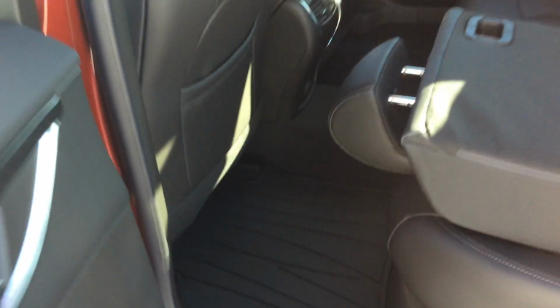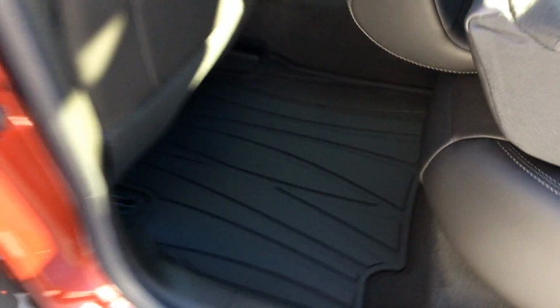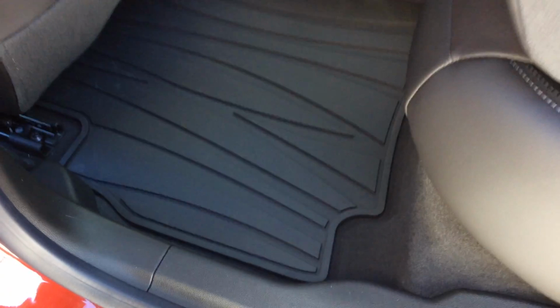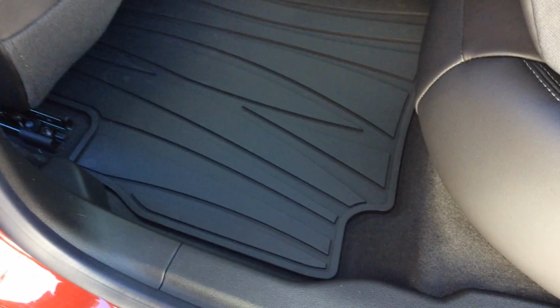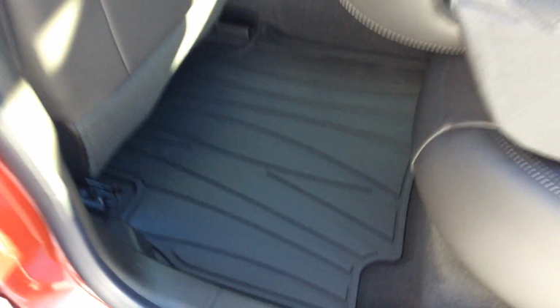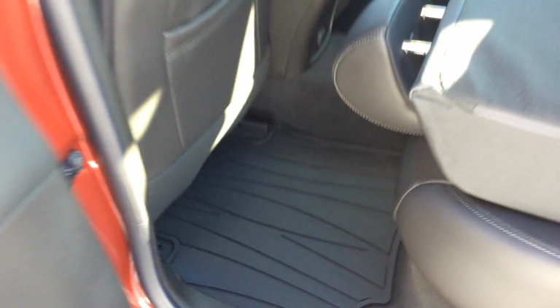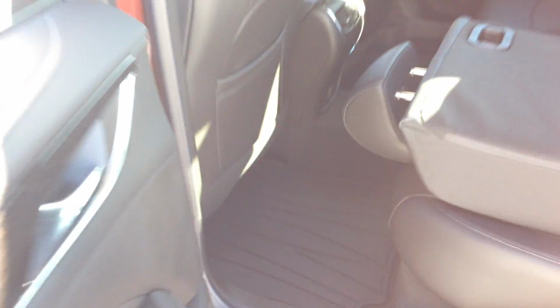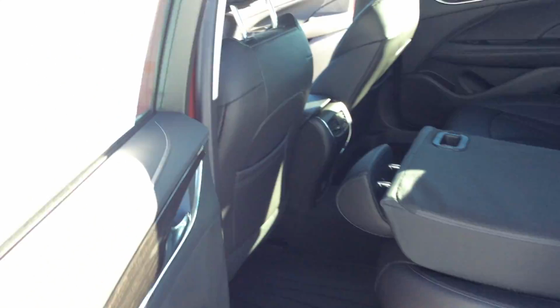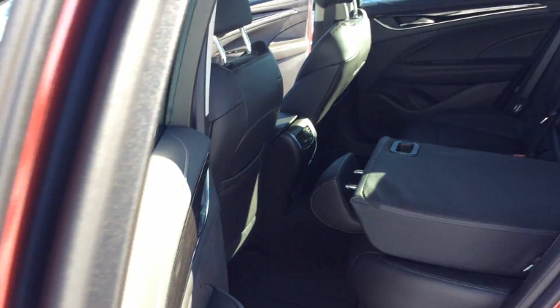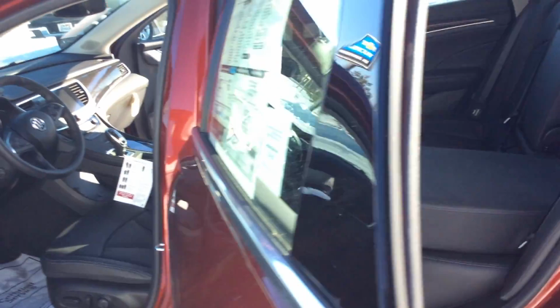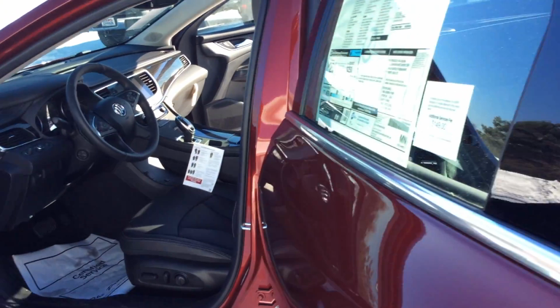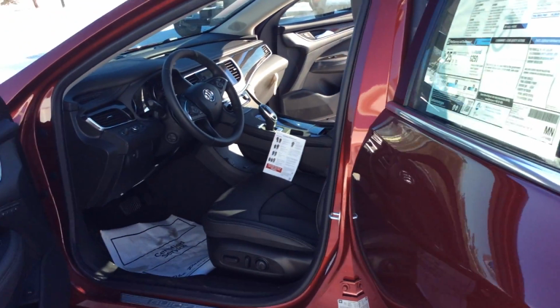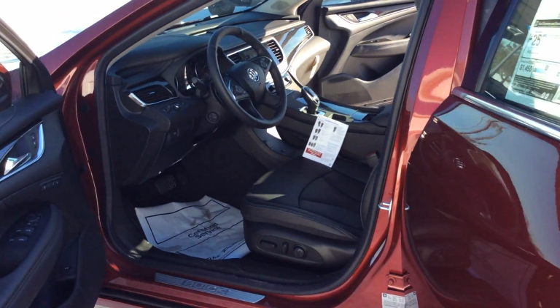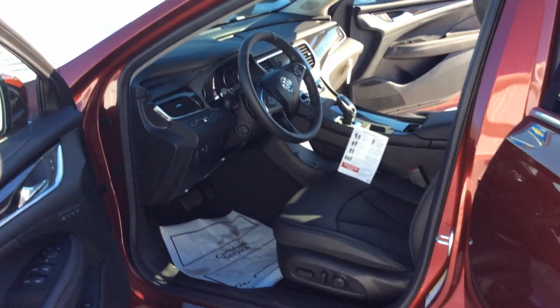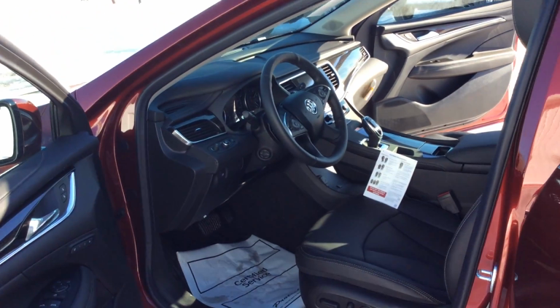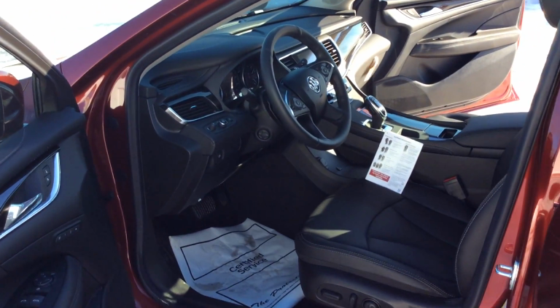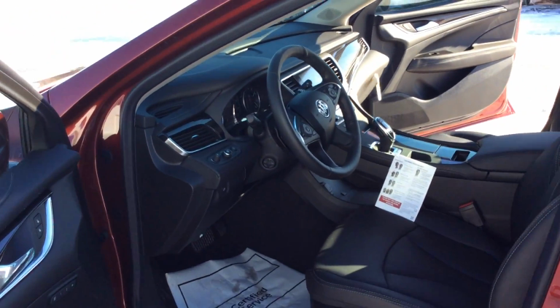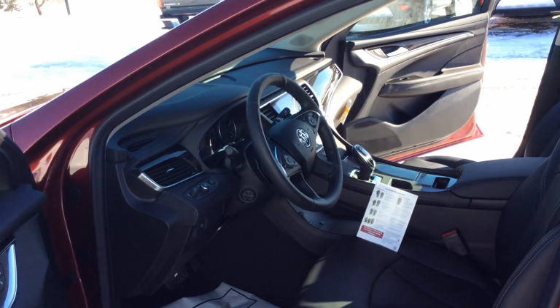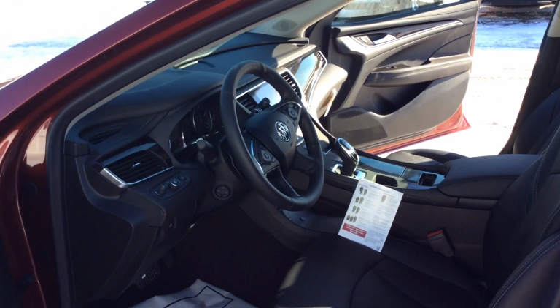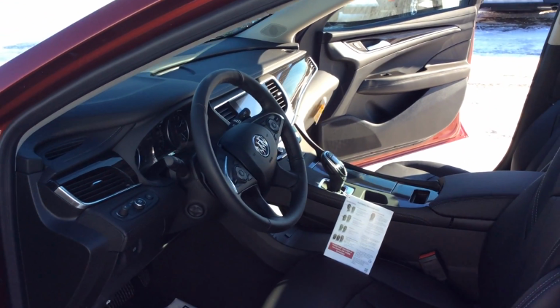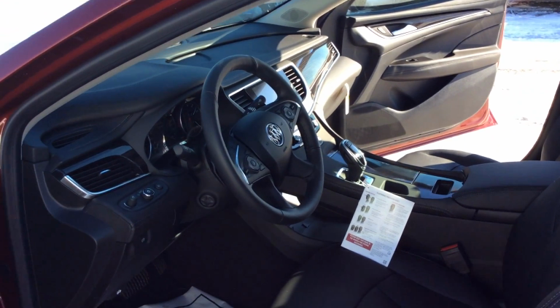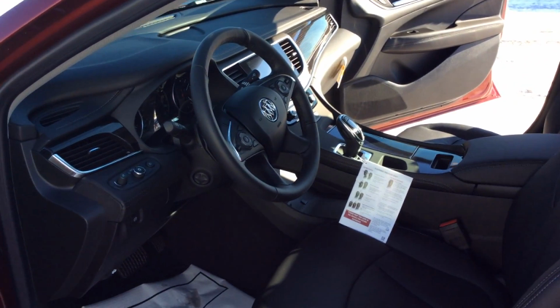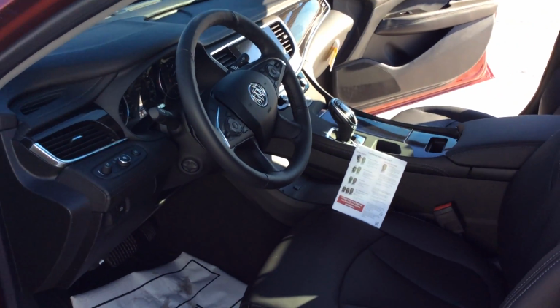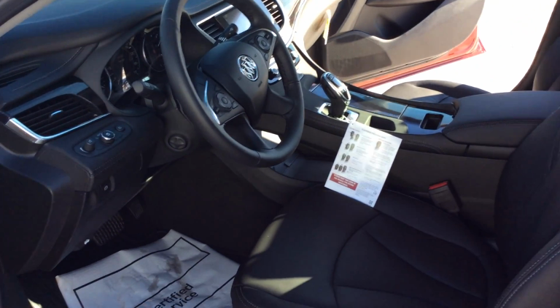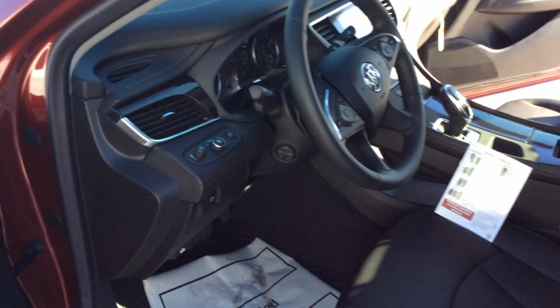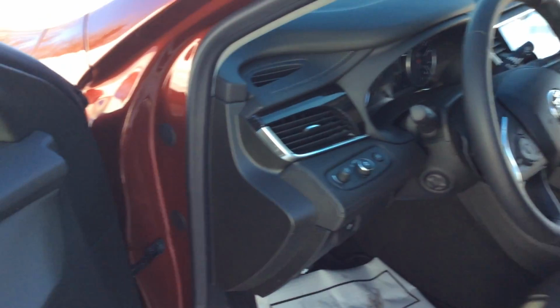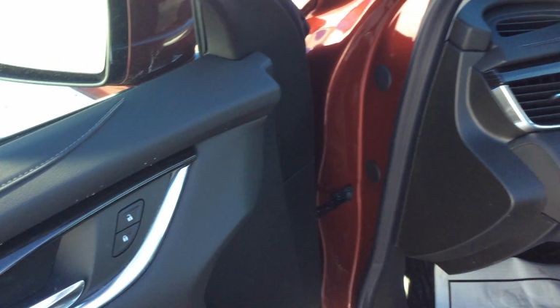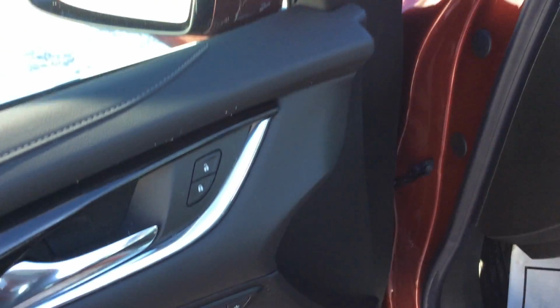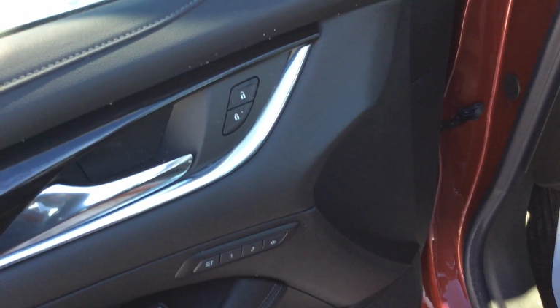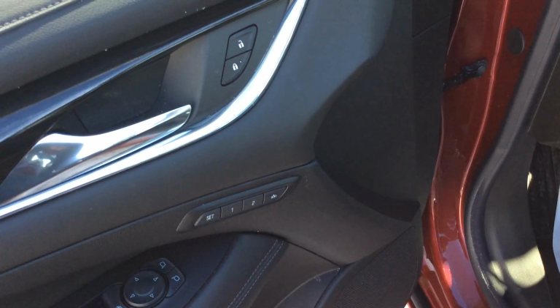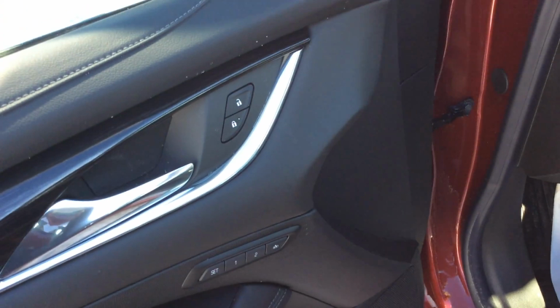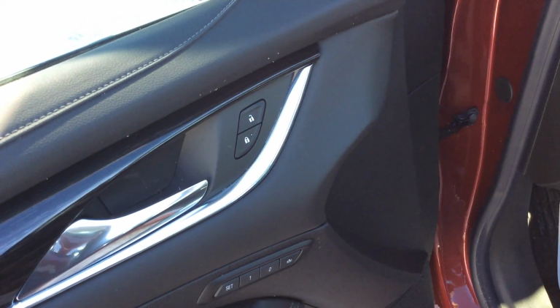You'll see the nice all-weather mats that are in the back as well. Another thing with this vehicle: it does have stop-start technology in the engine. This helps save on gas even more. It does come with rear seating.